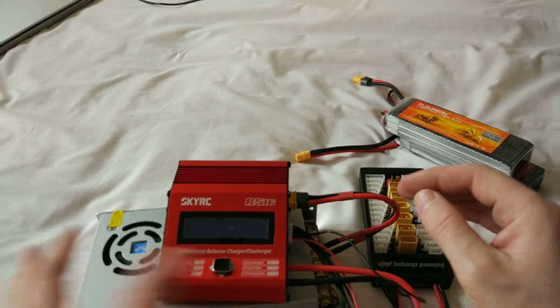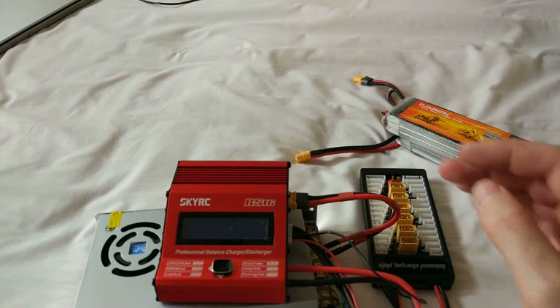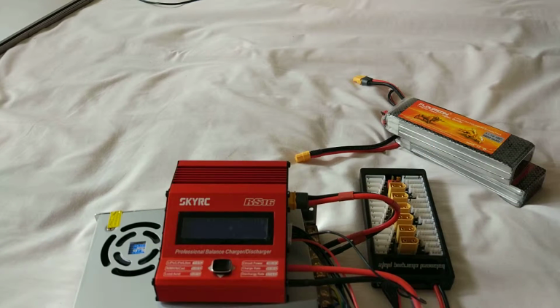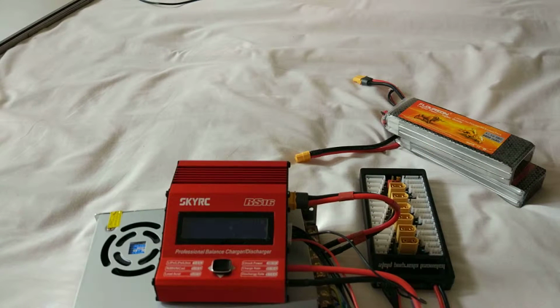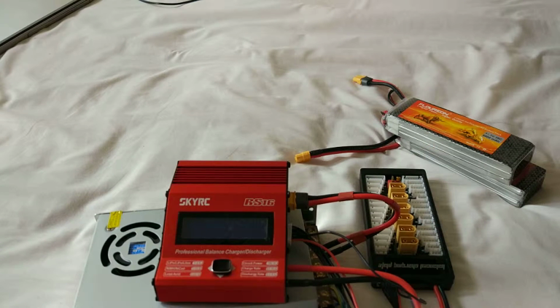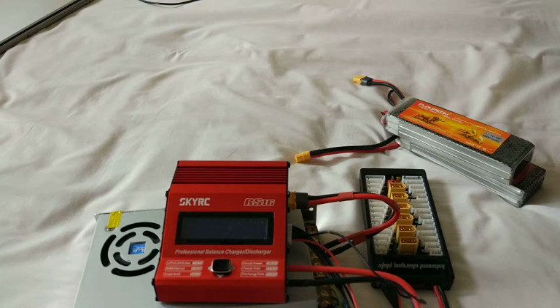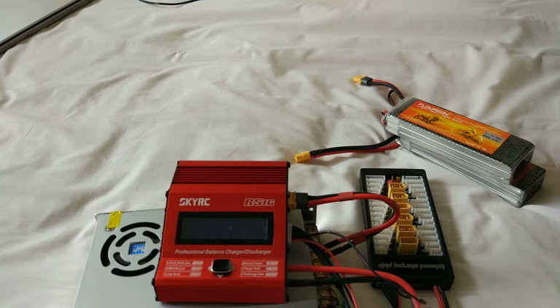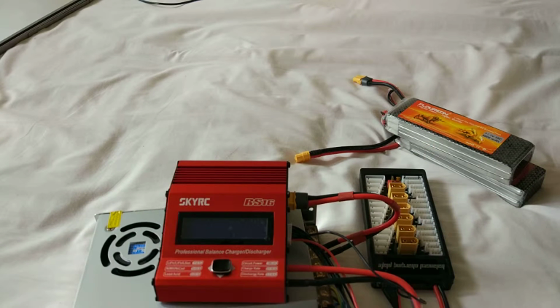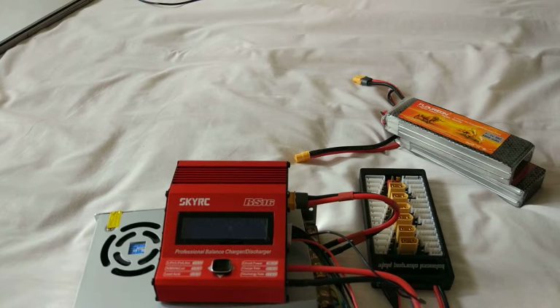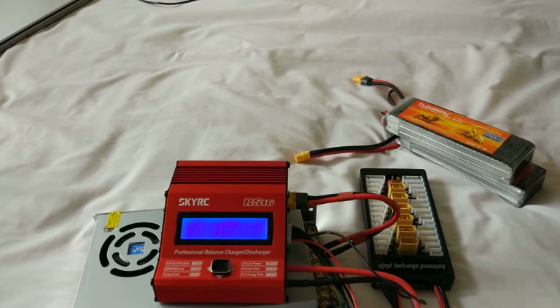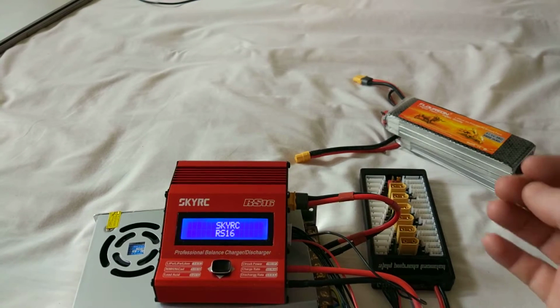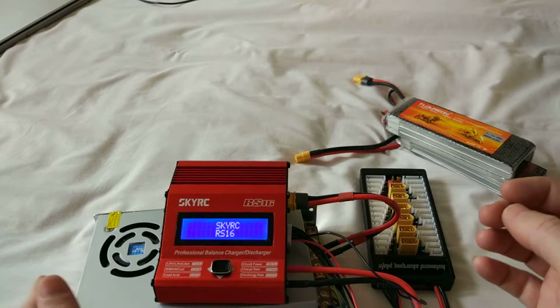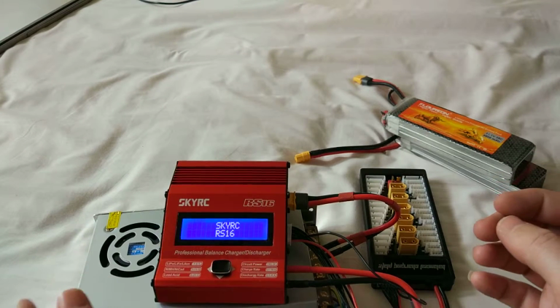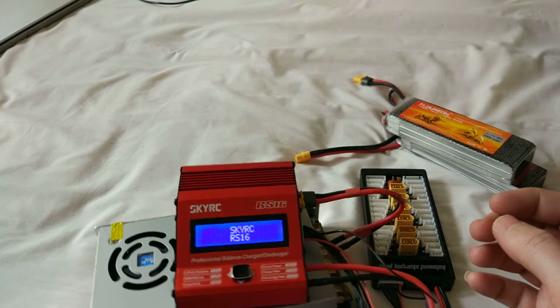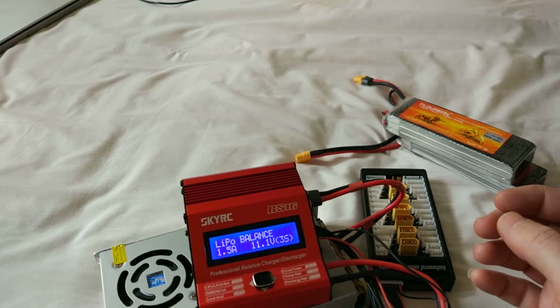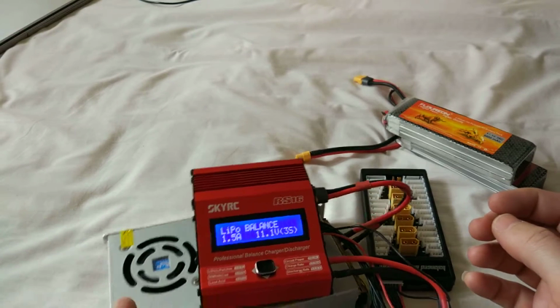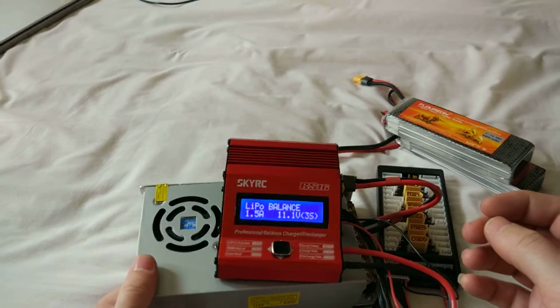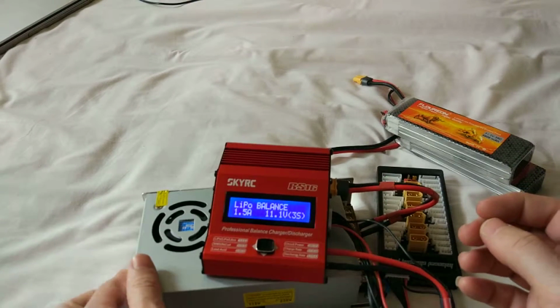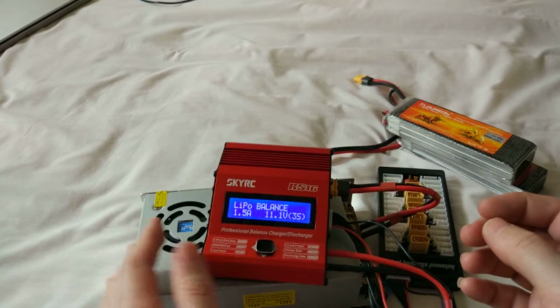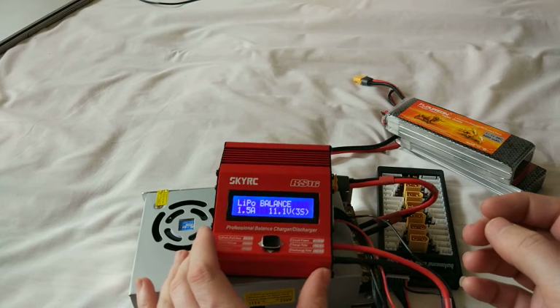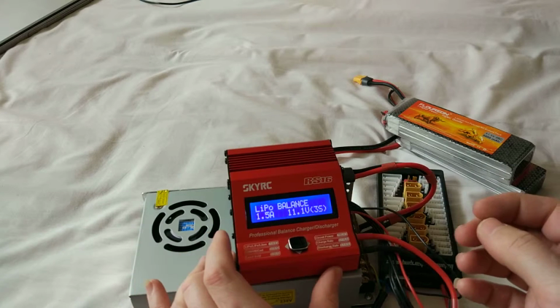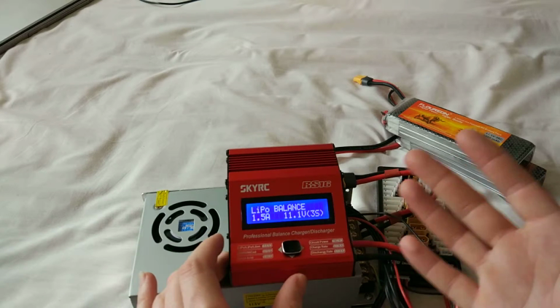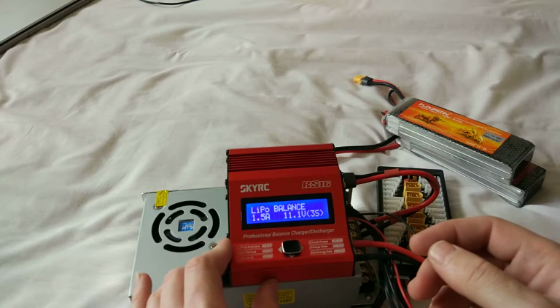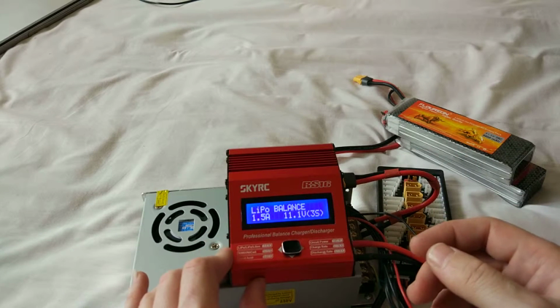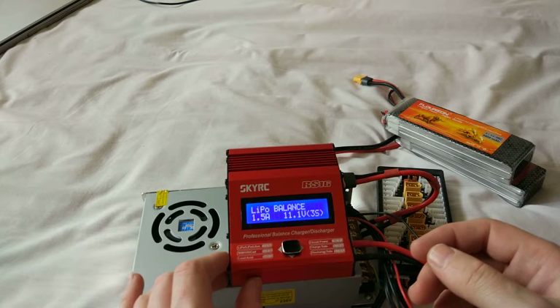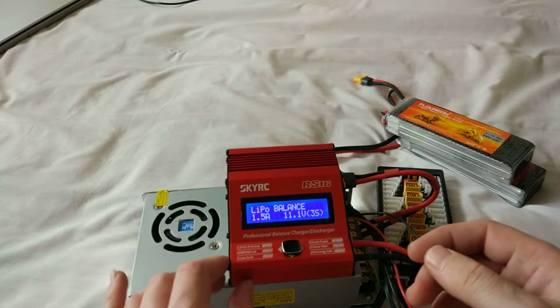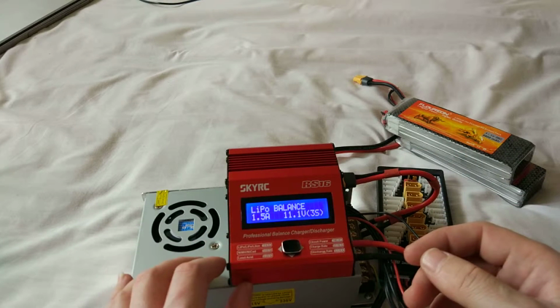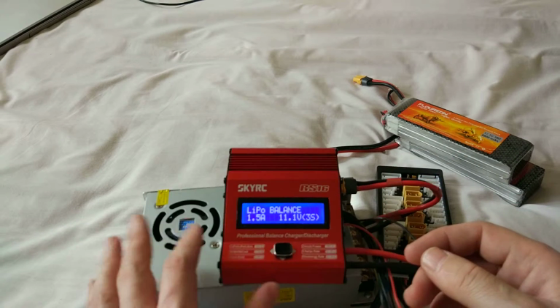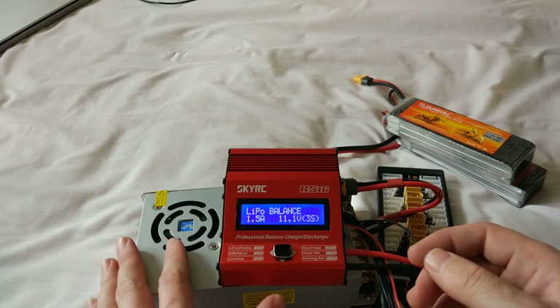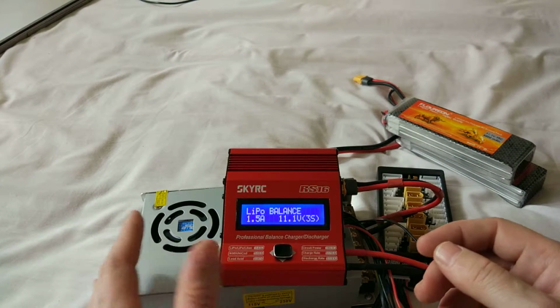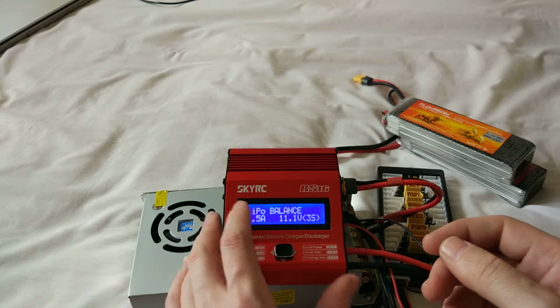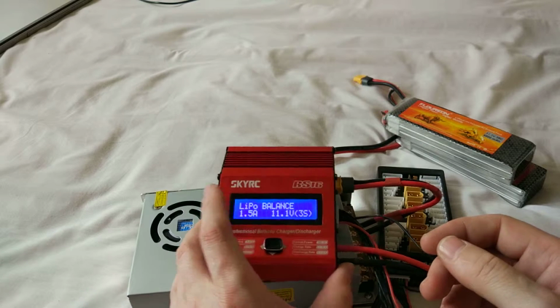I just soldered the XT60 on and that's it — that's the whole thing. It's a bit loud but I don't mind.